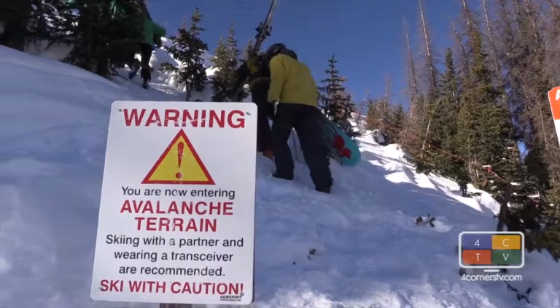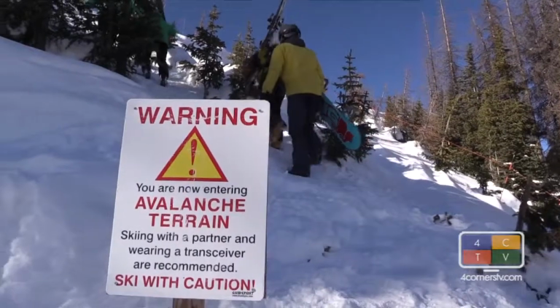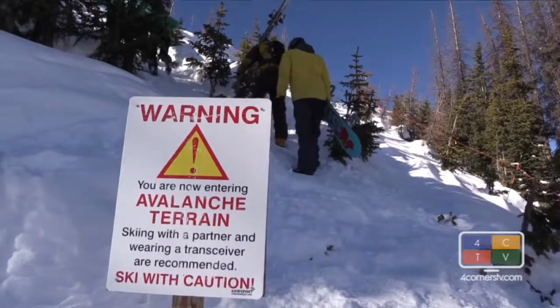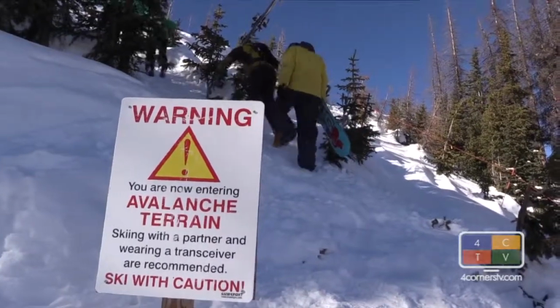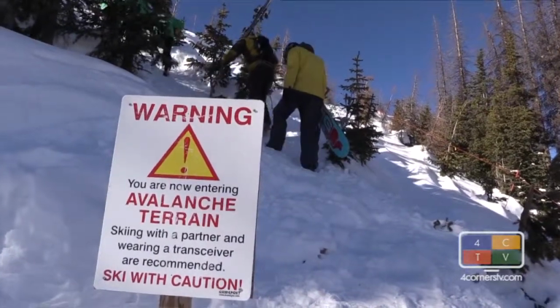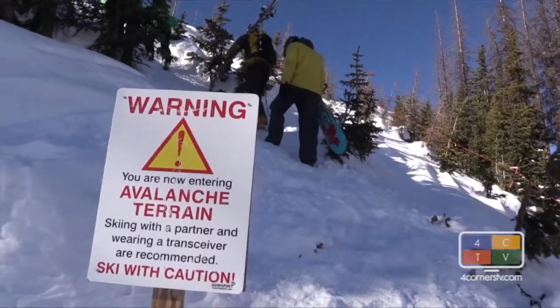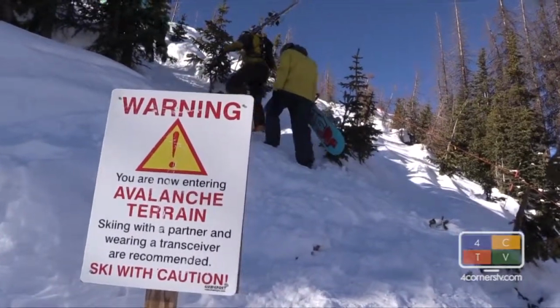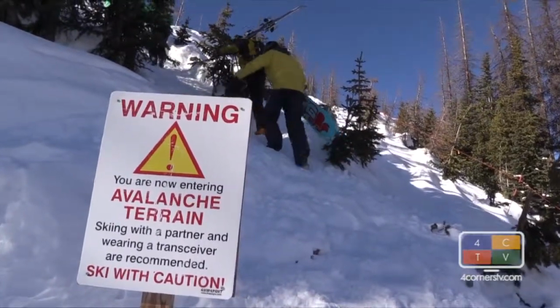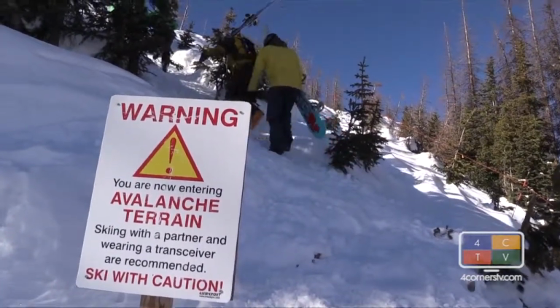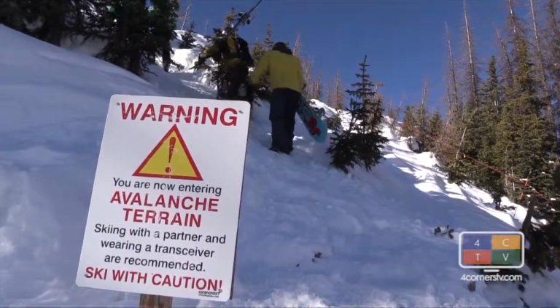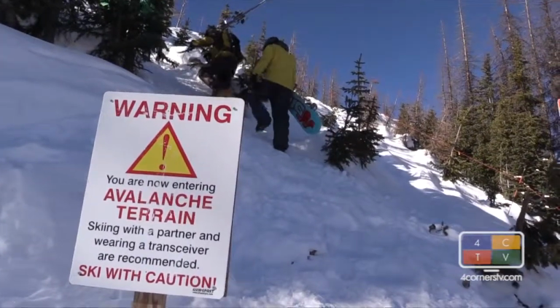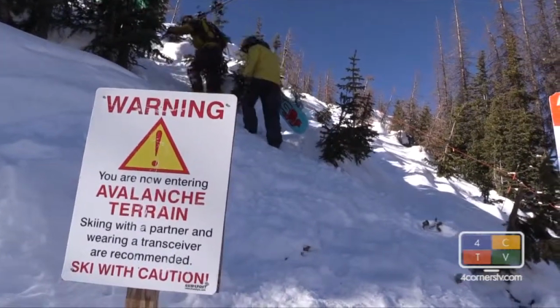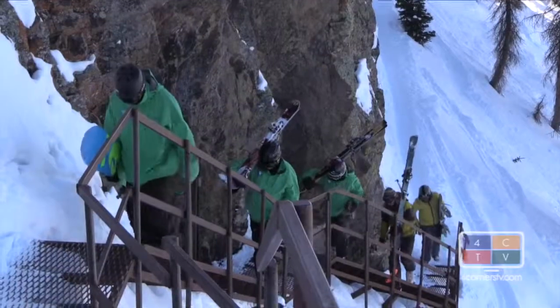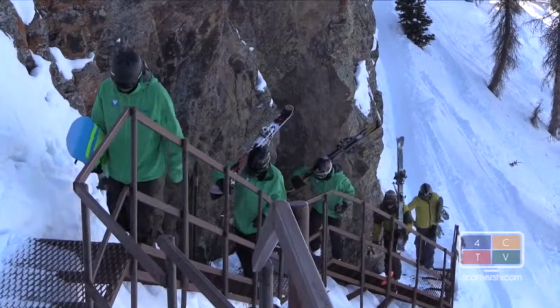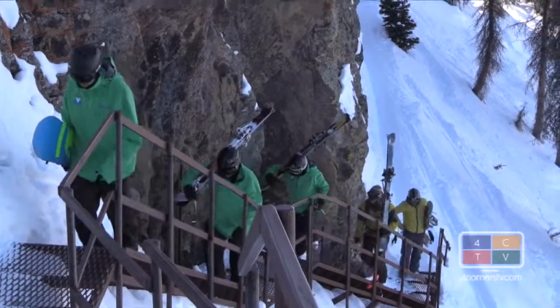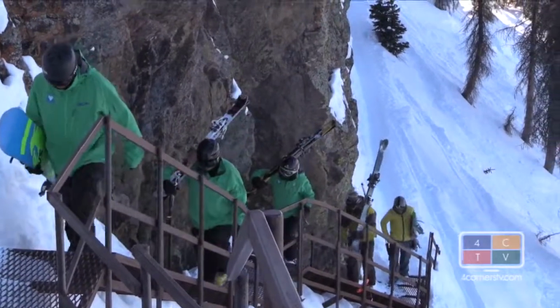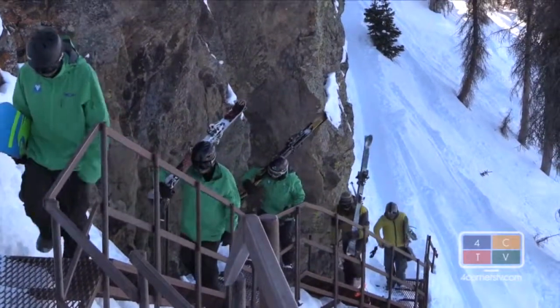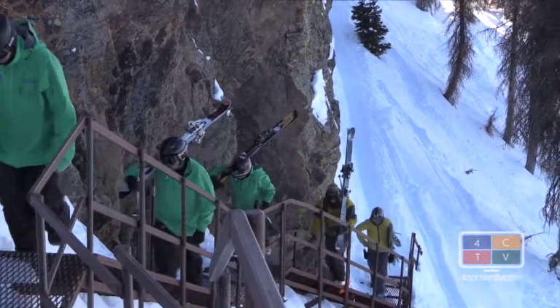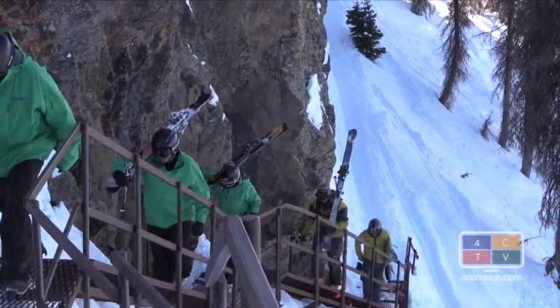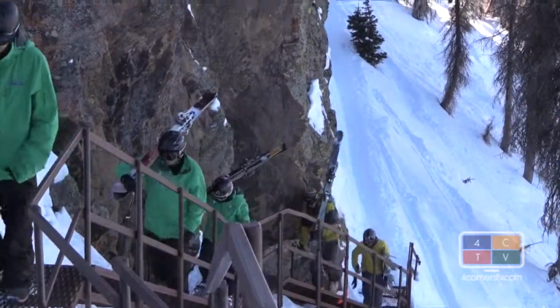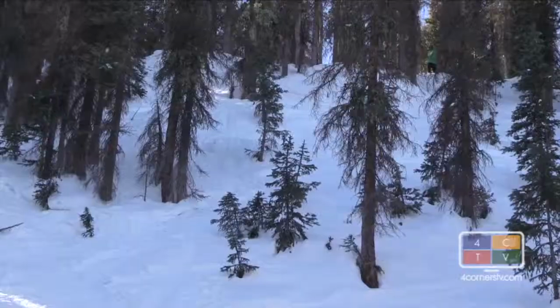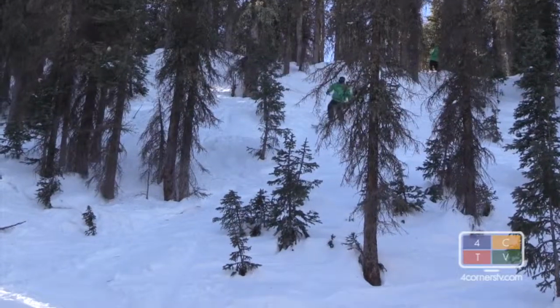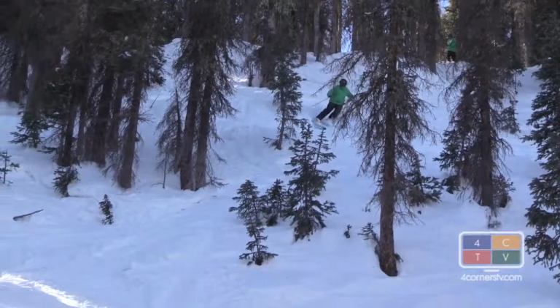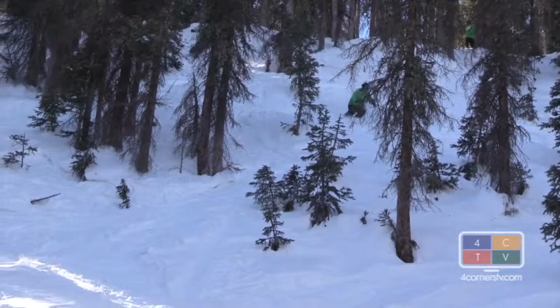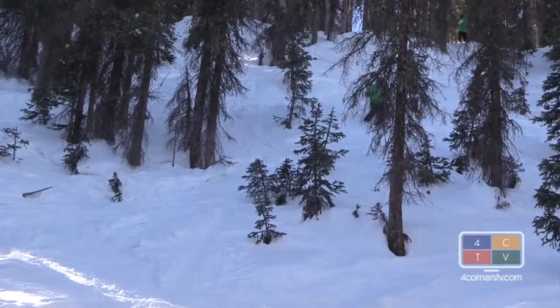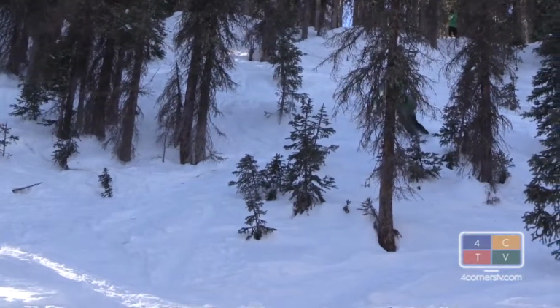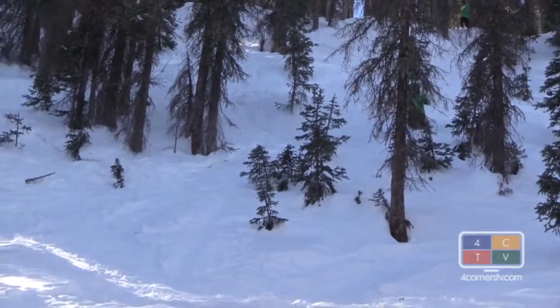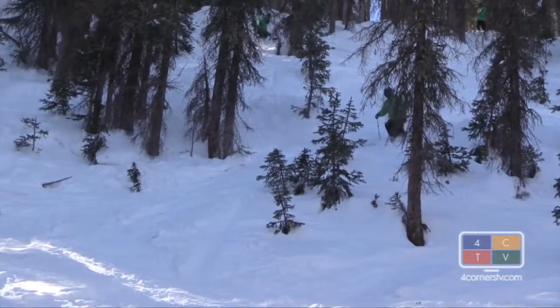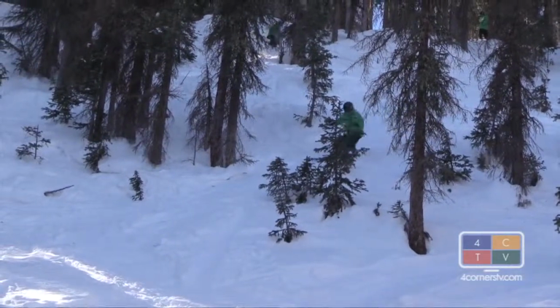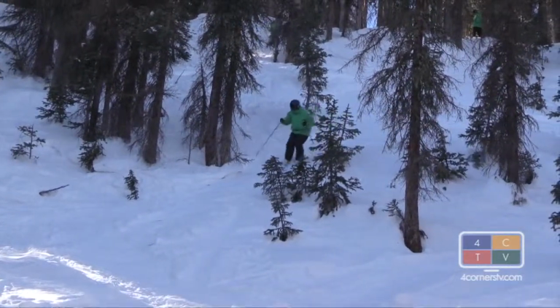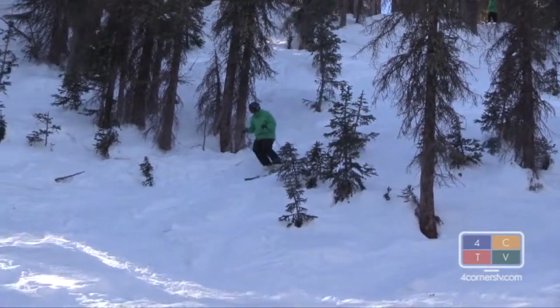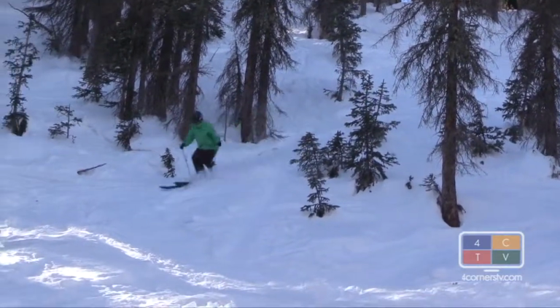Shoulder your gear and start hiking. The side country is so pursued off Knife Ridge, there's a staircase for it. A crestline ski leads you right to the dog chutes, where days after a storm, snow is still waiting.